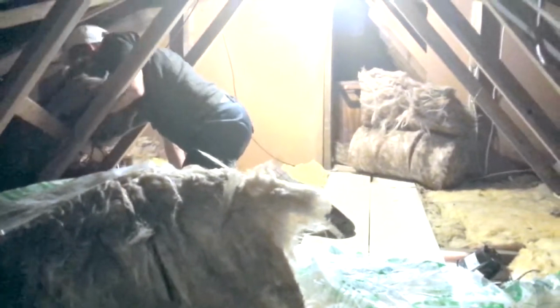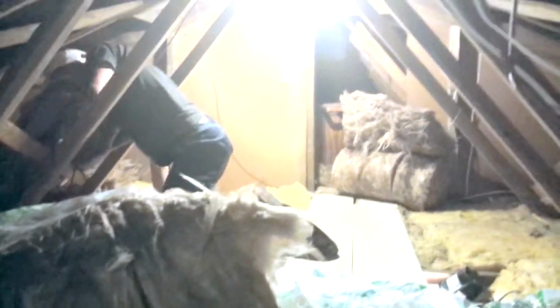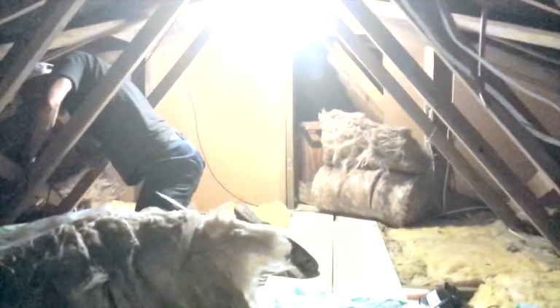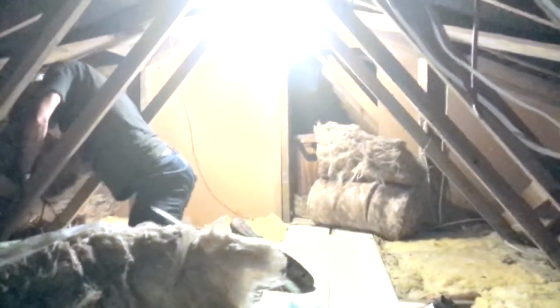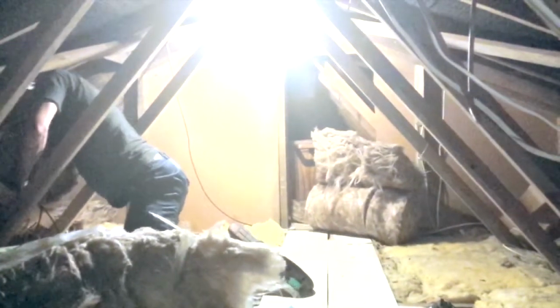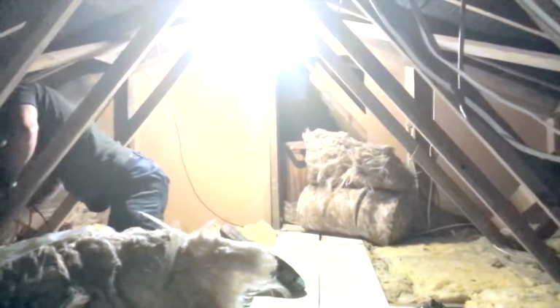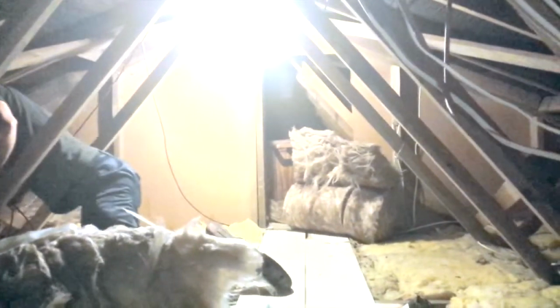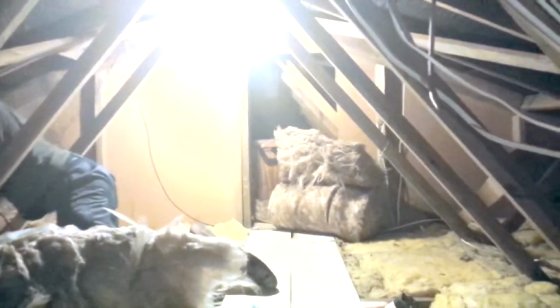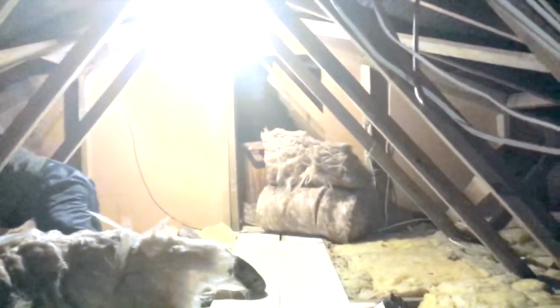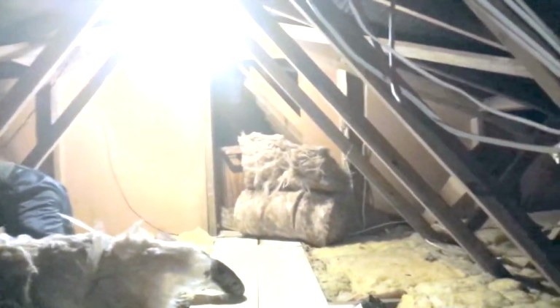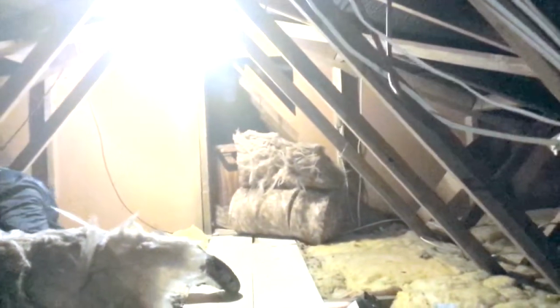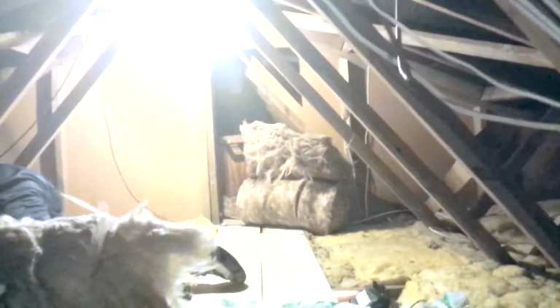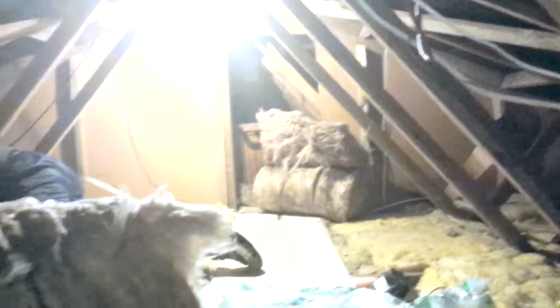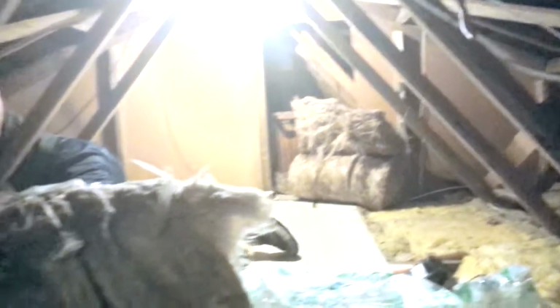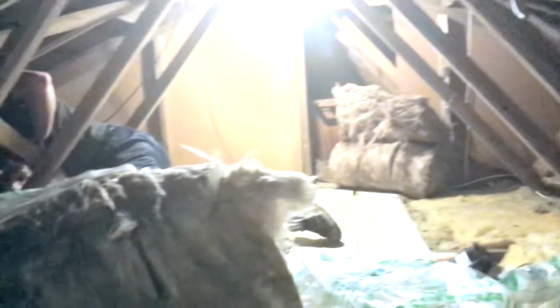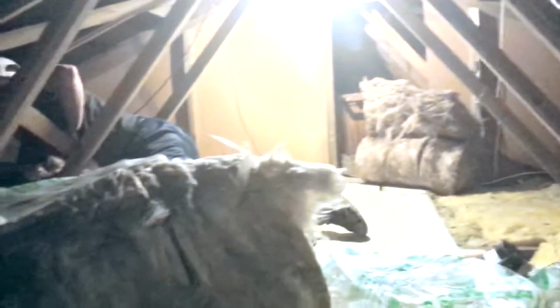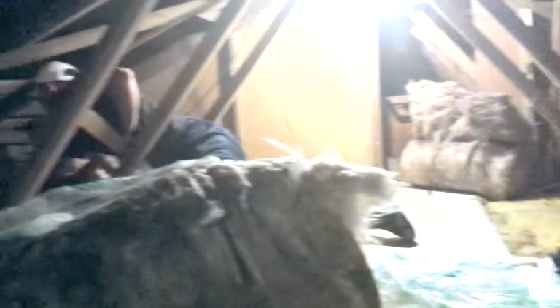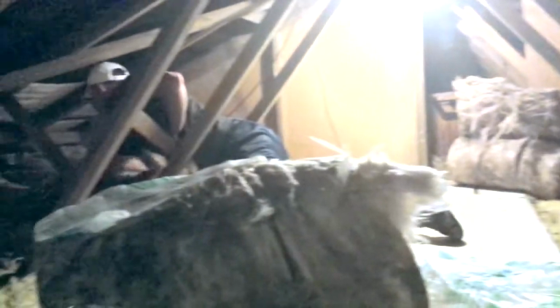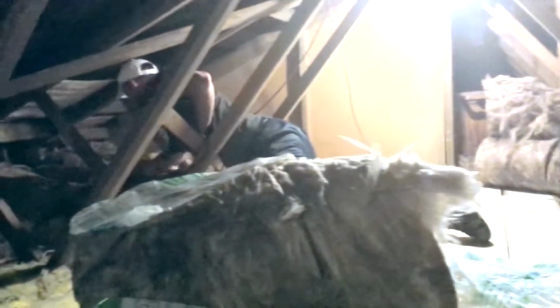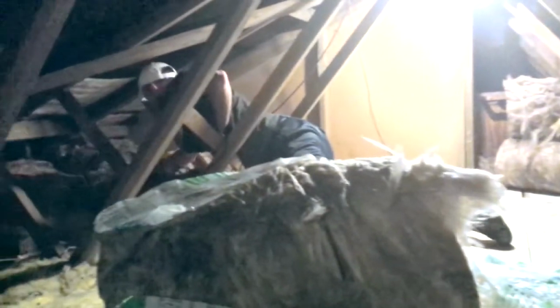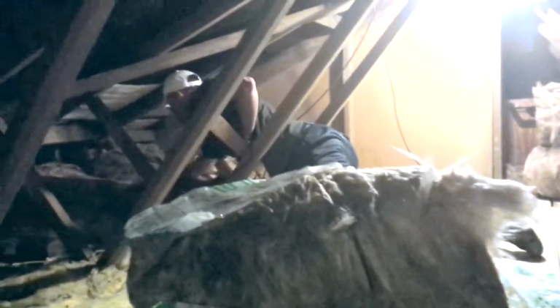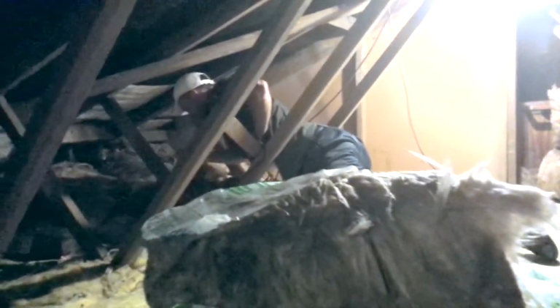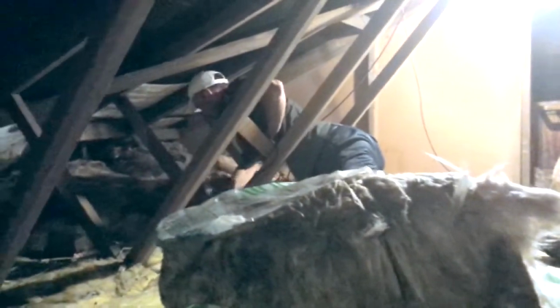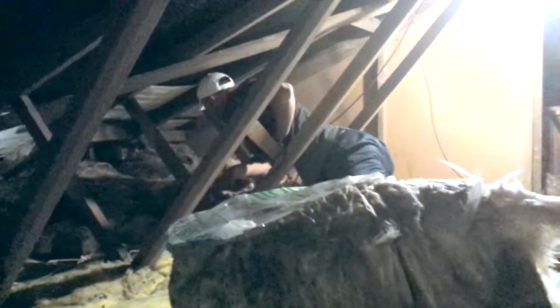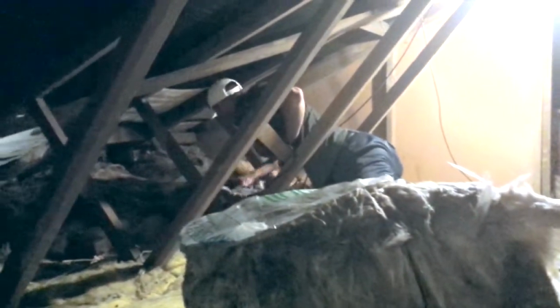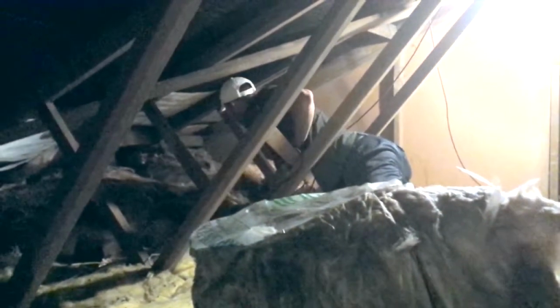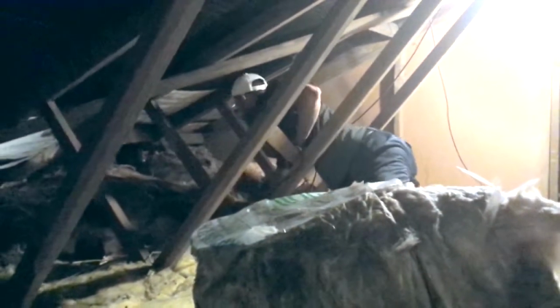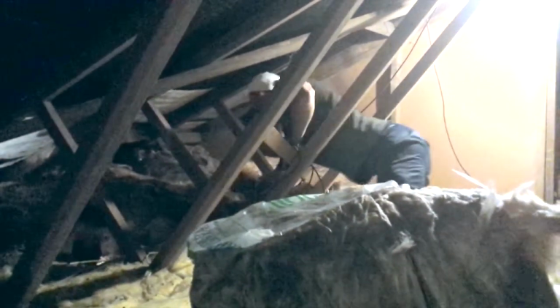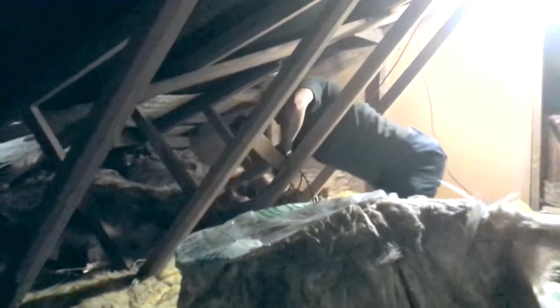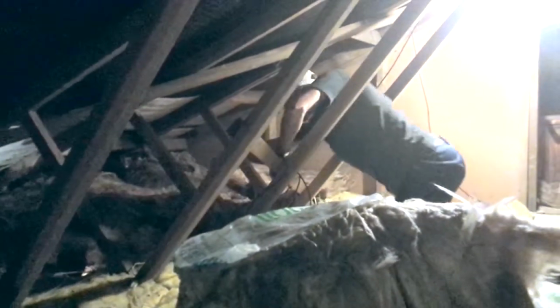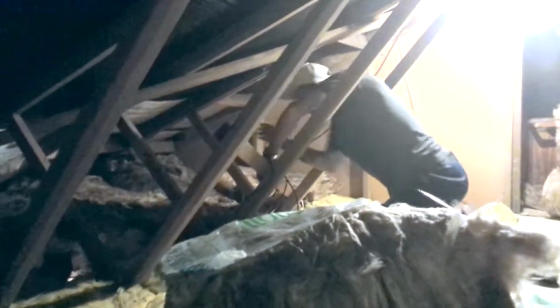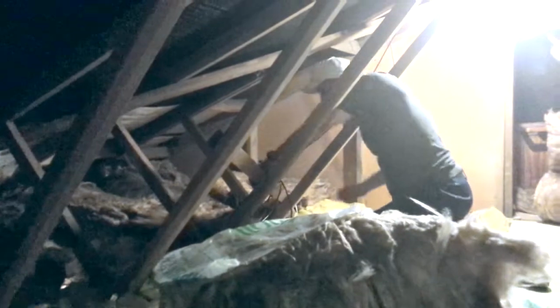Here you can see the guys rolling out the loft insulation. You'll notice that they're kneeling on boards that spreads the weight over multiple joists. The last thing you want is to fall through the ceiling.